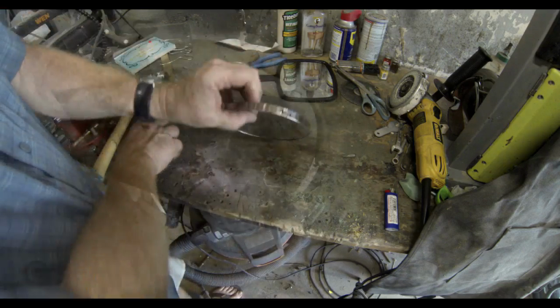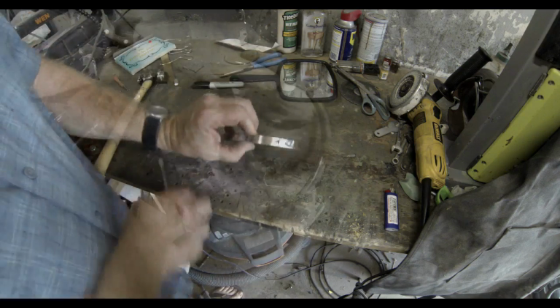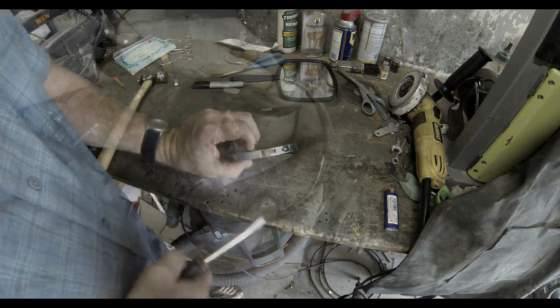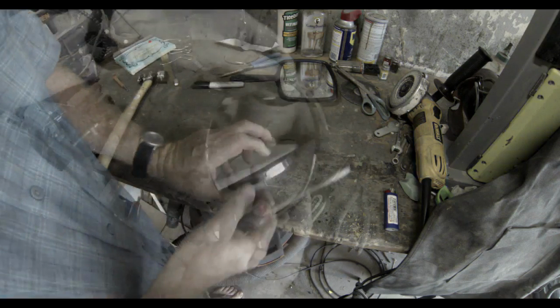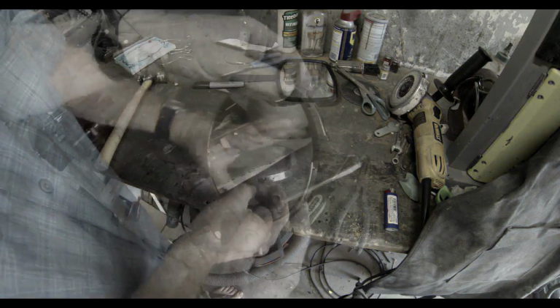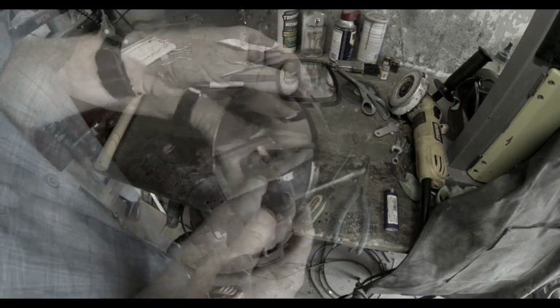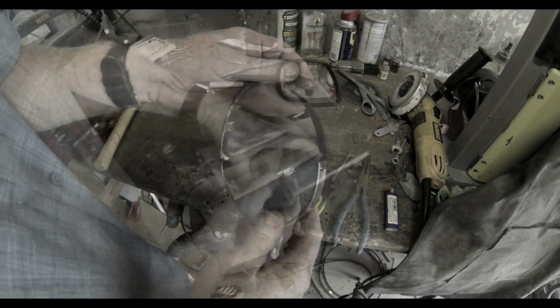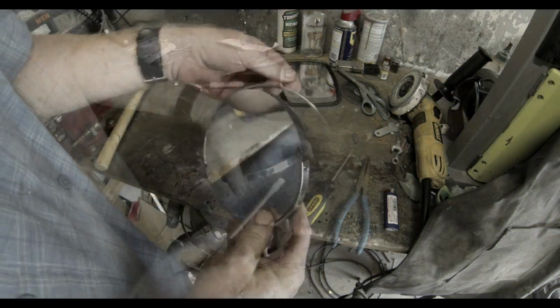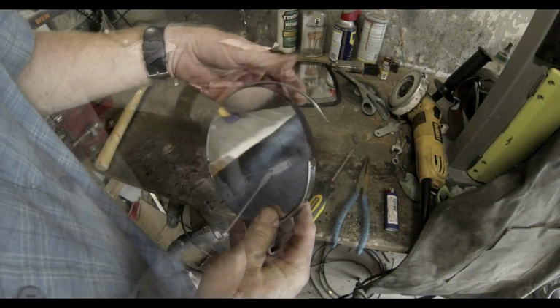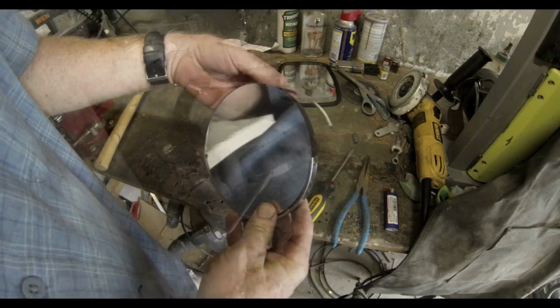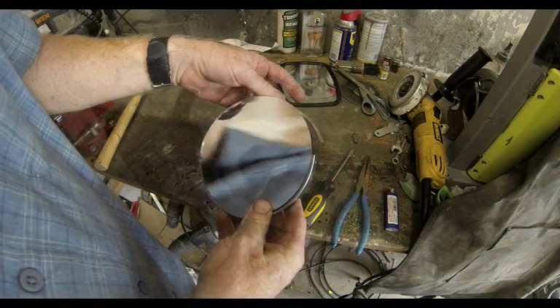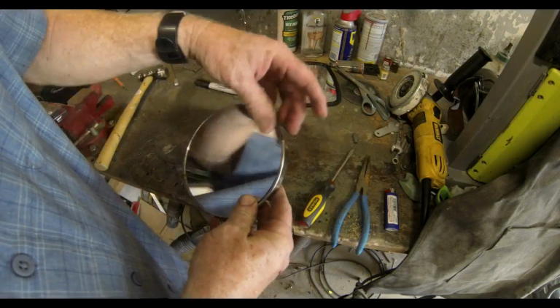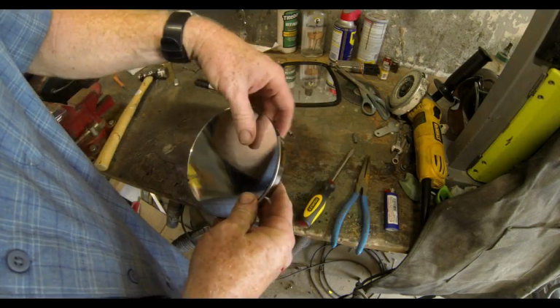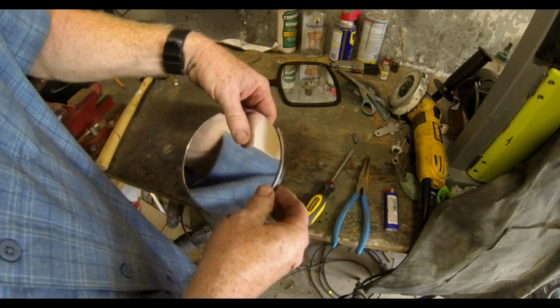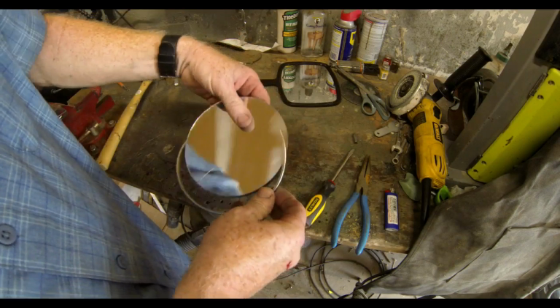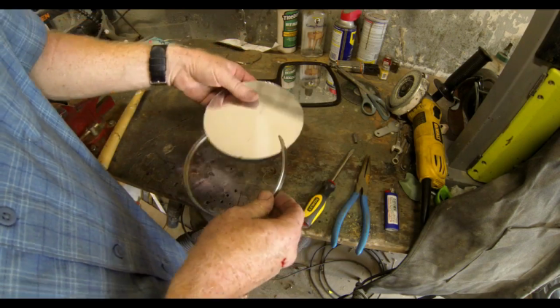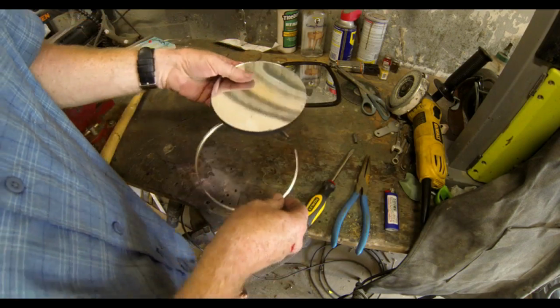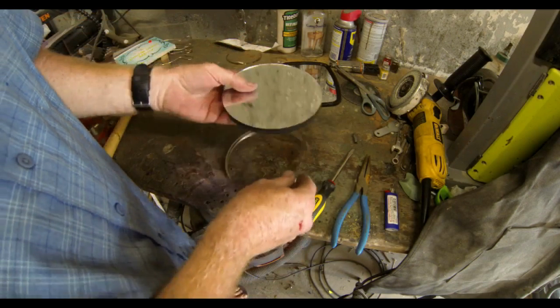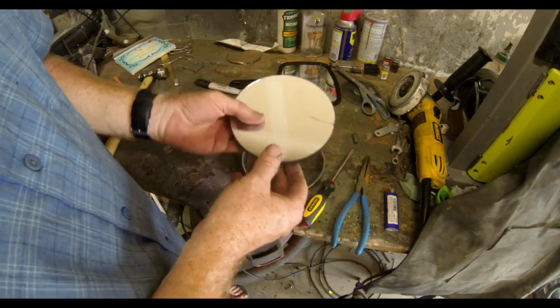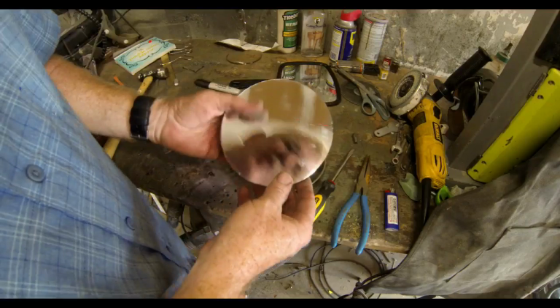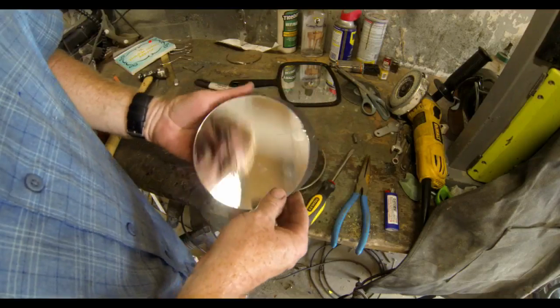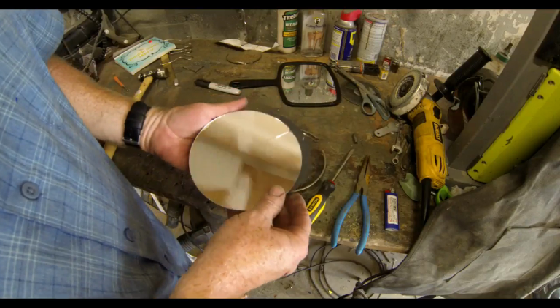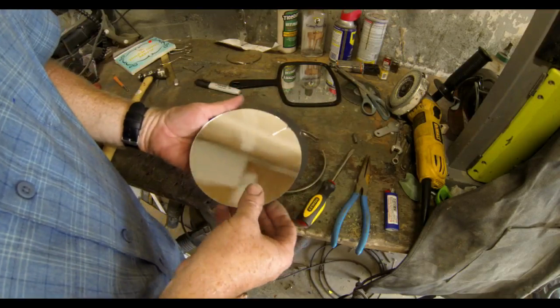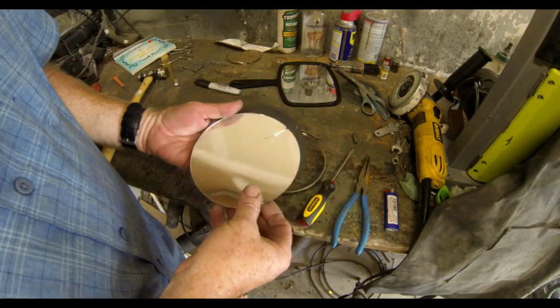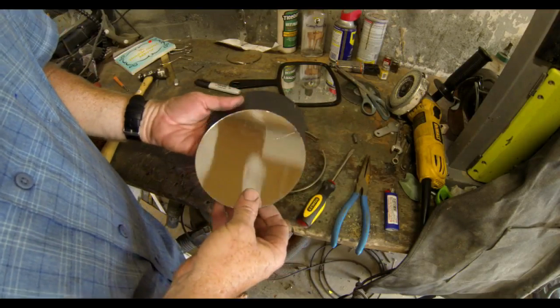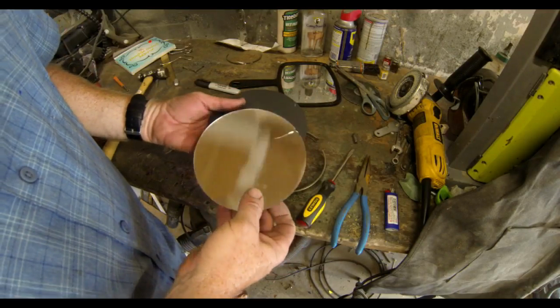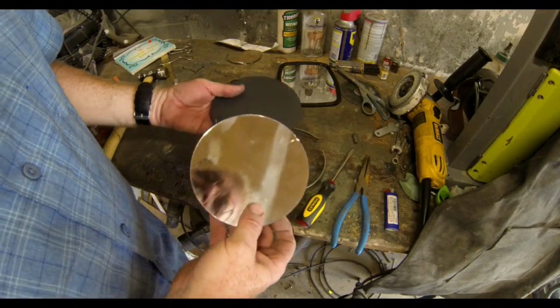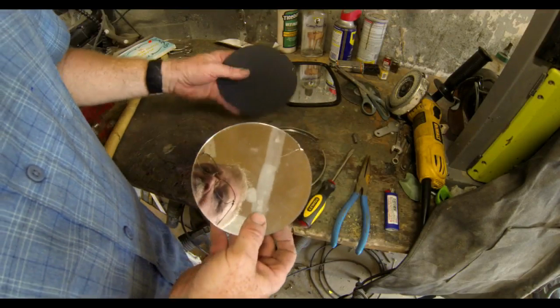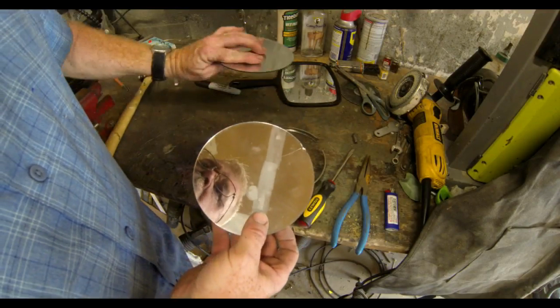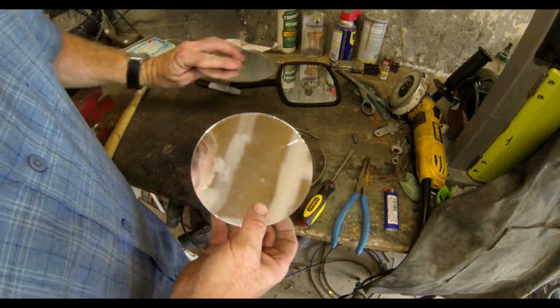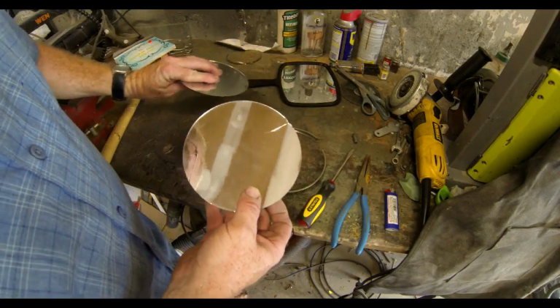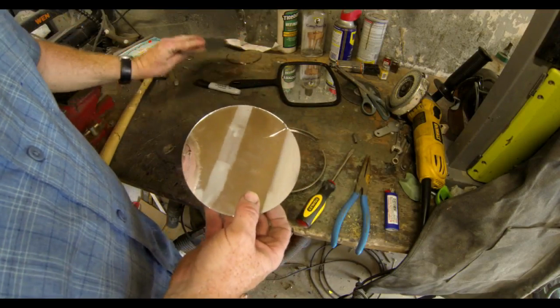And then this metal ring that goes around it — if you just use a screwdriver and a pair of vice grips, you can easily separate that.